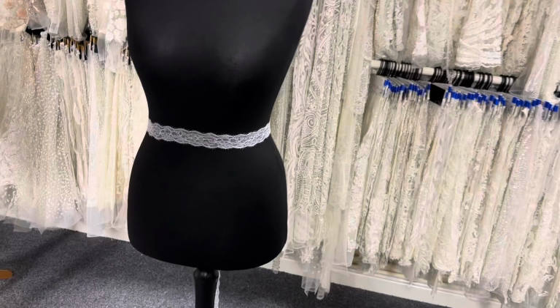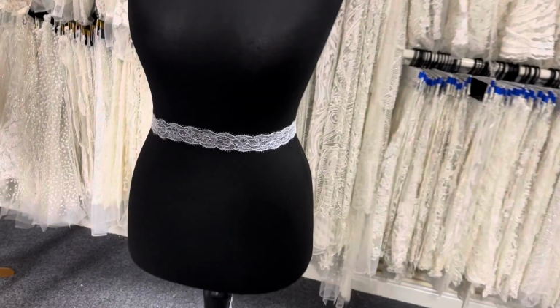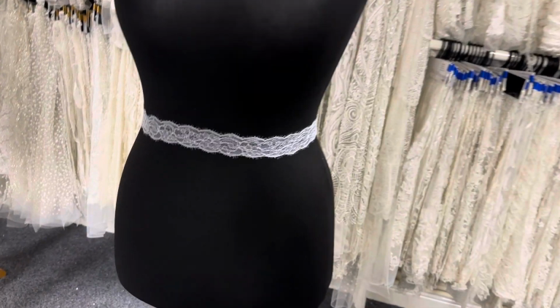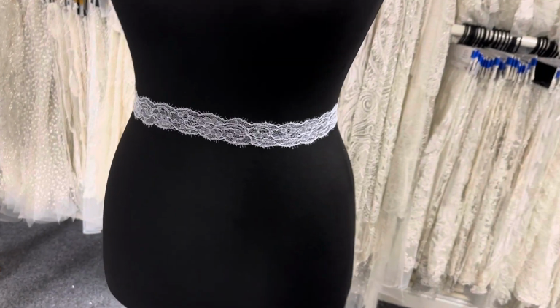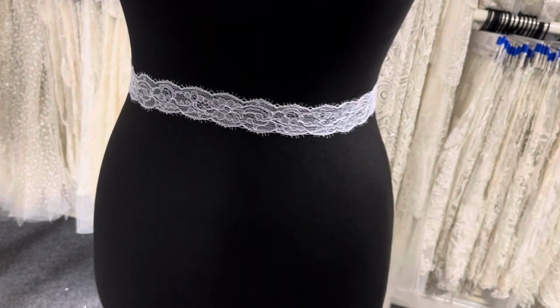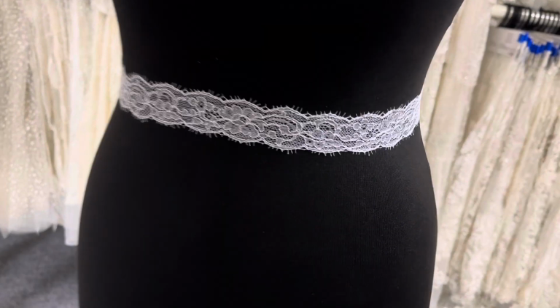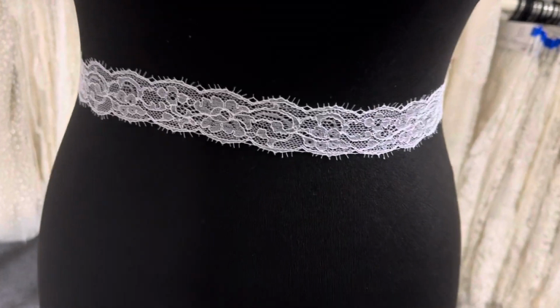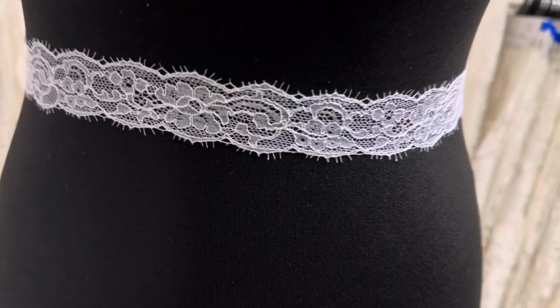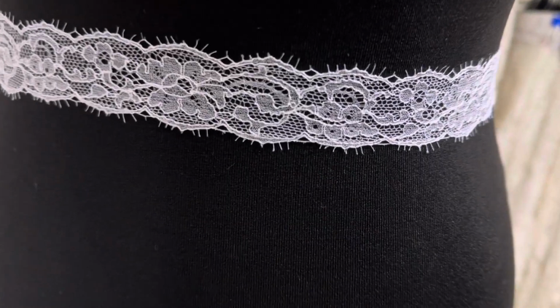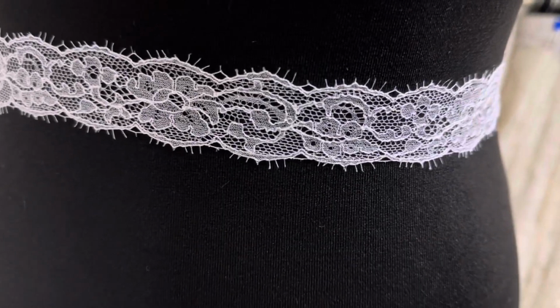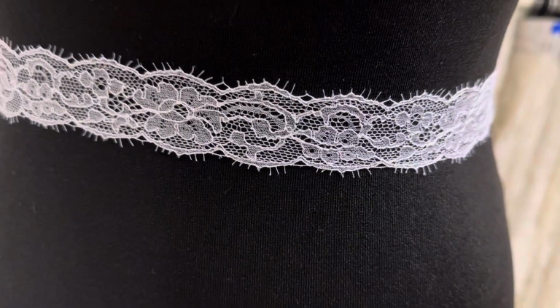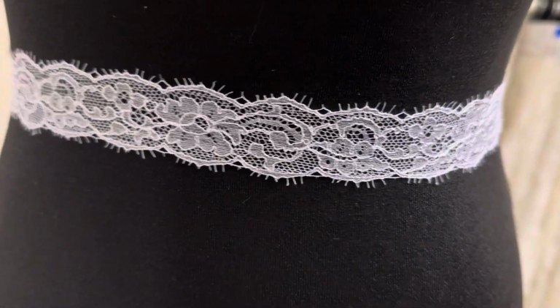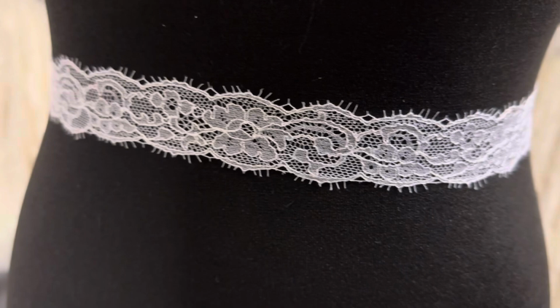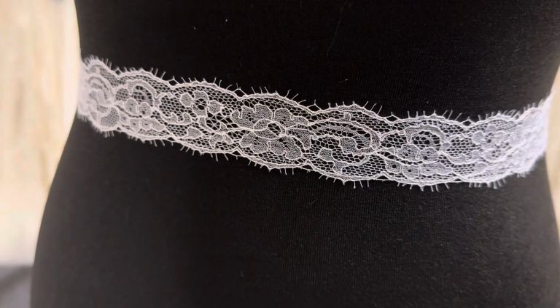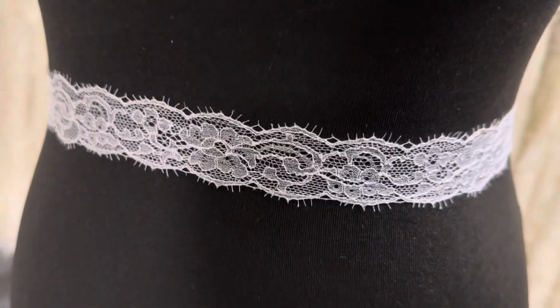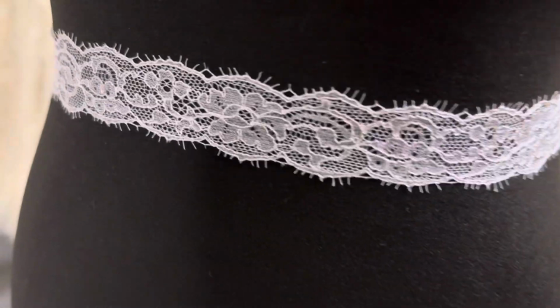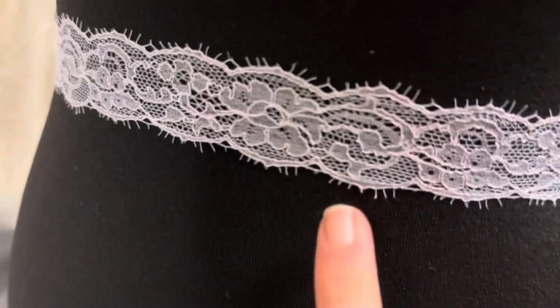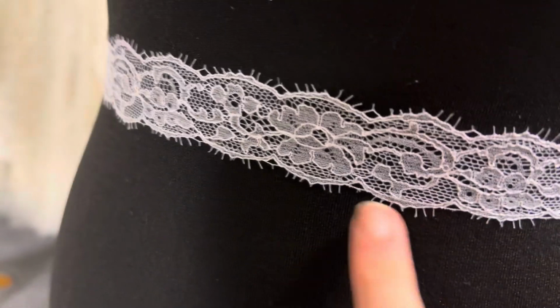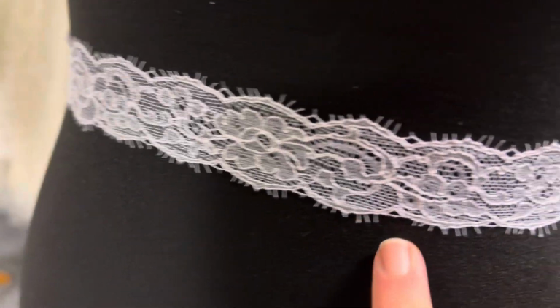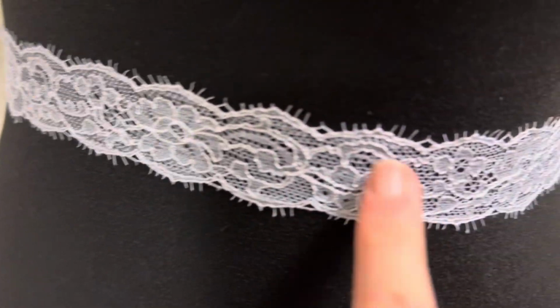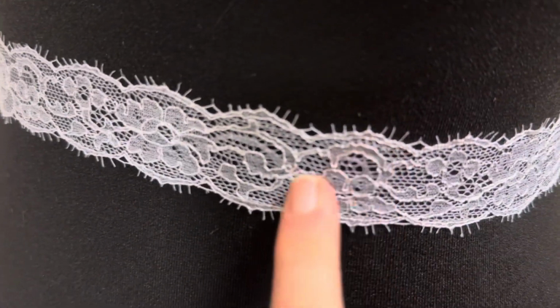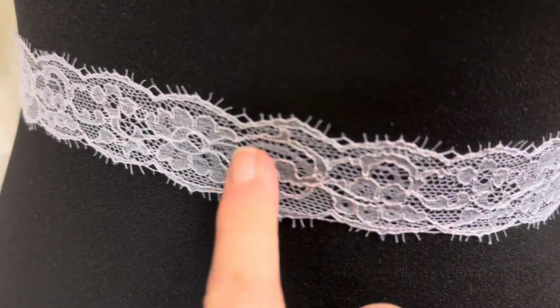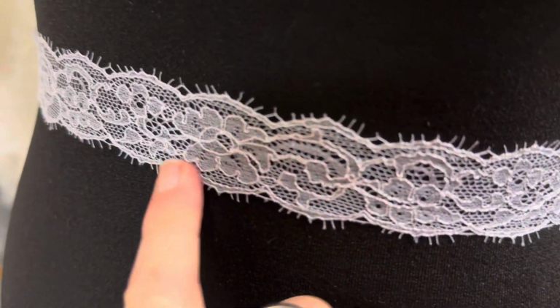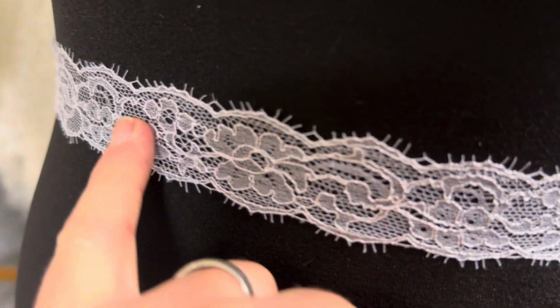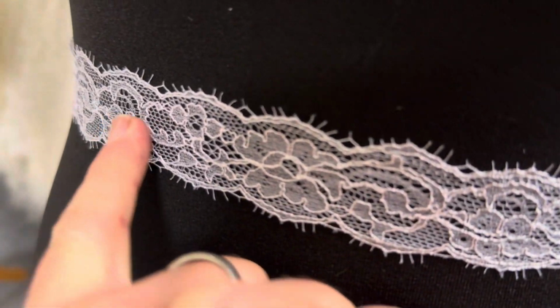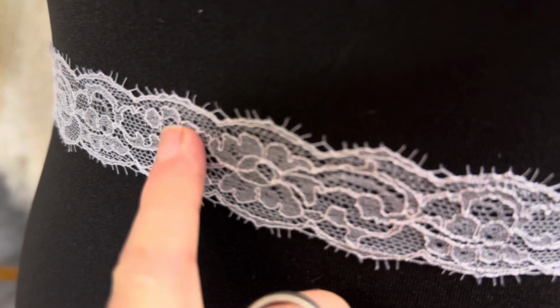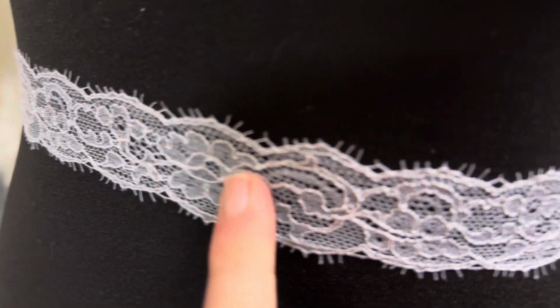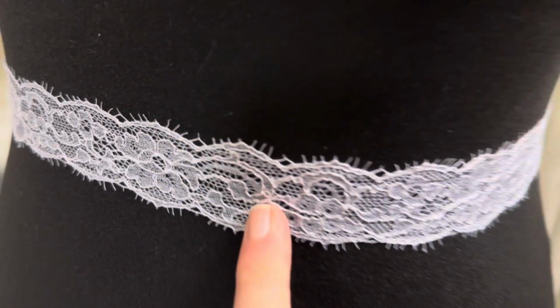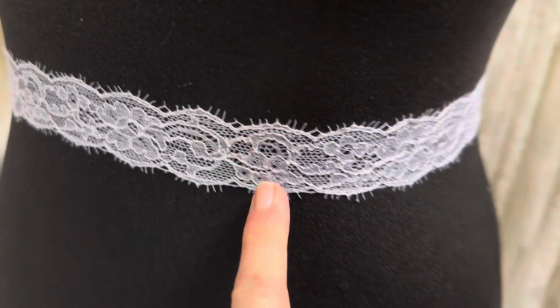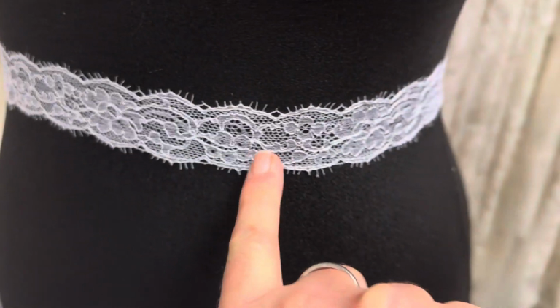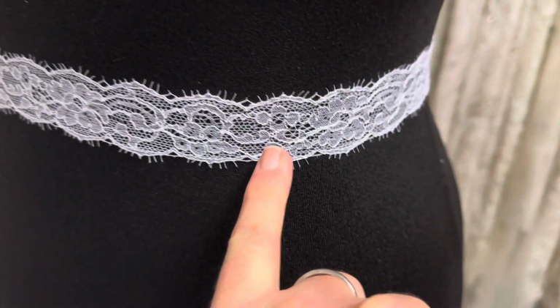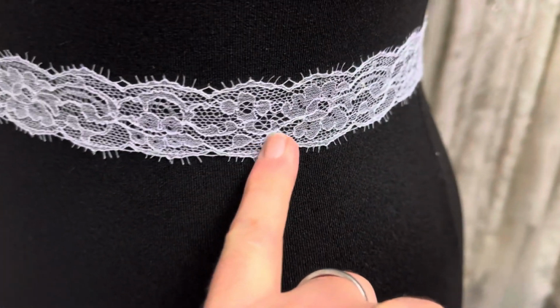Good morning from Gridal Fabrics. This is a truly delightful white Chantilly lace that we've called Imogen. It's got these delightful eyelashes and a floral theme that wends its way down the length of the trim.